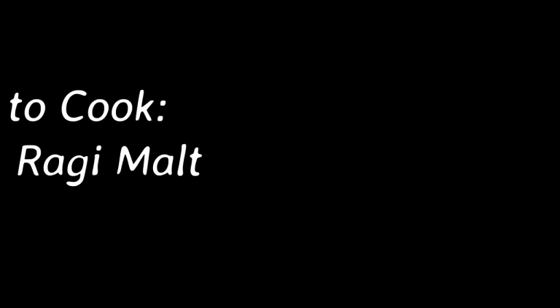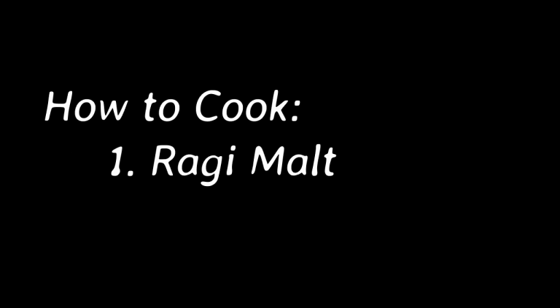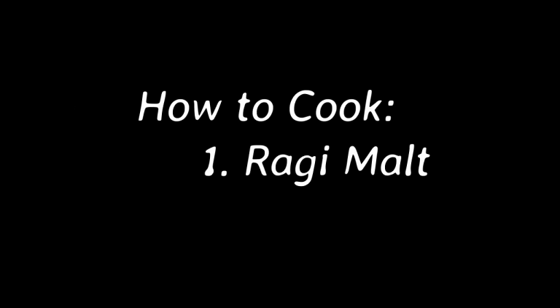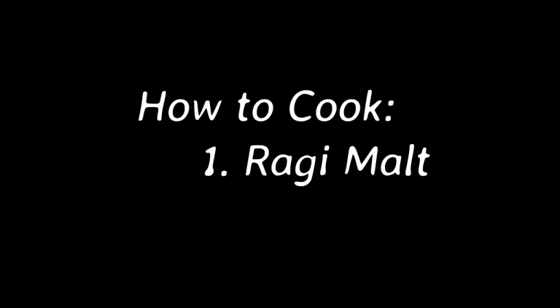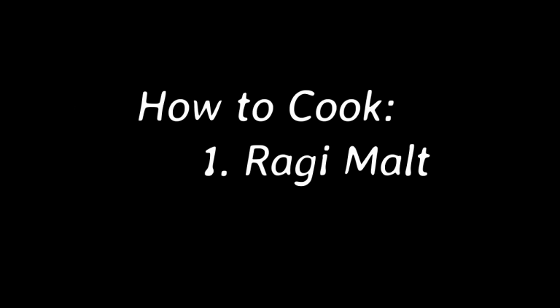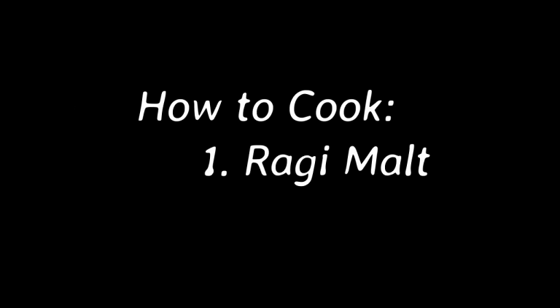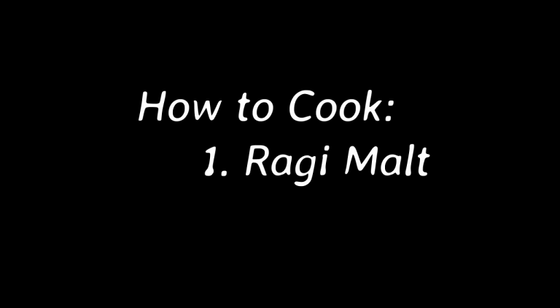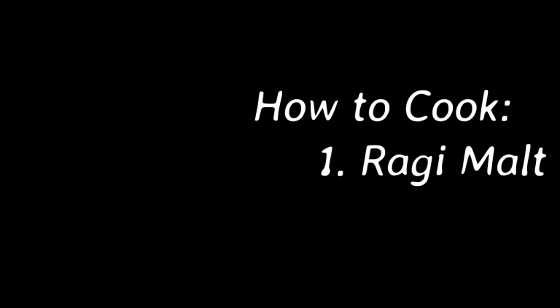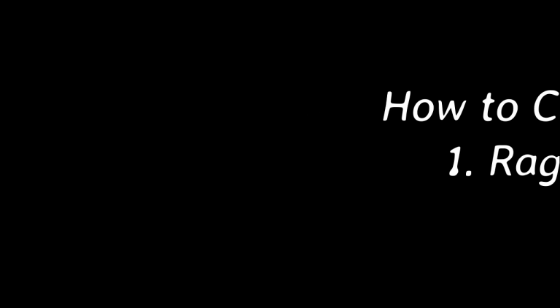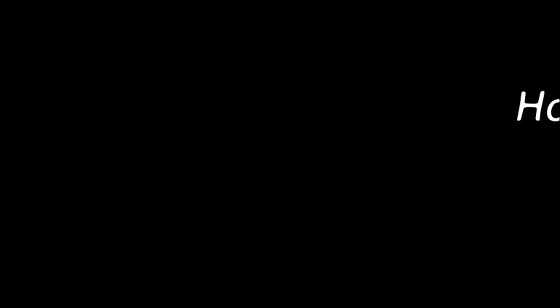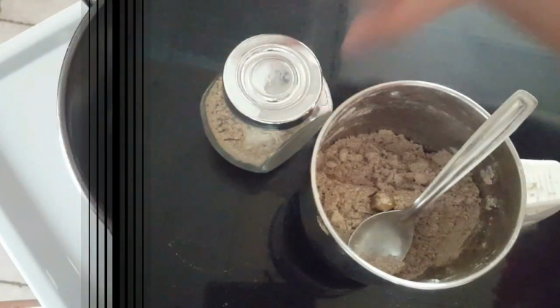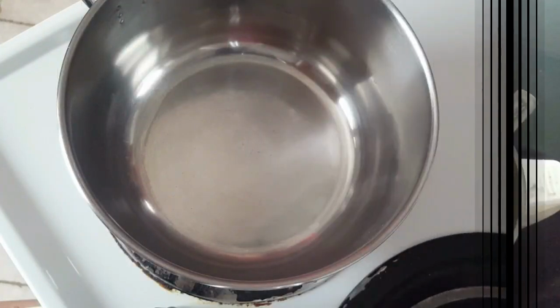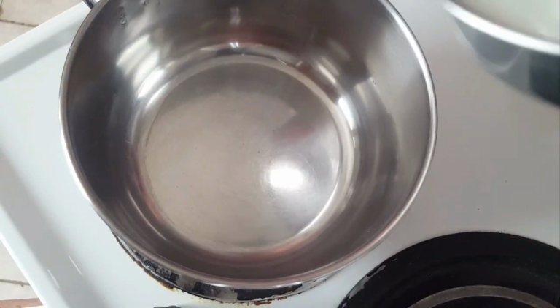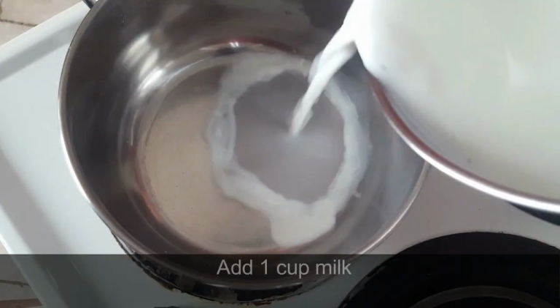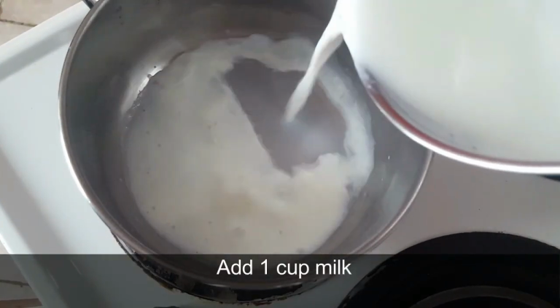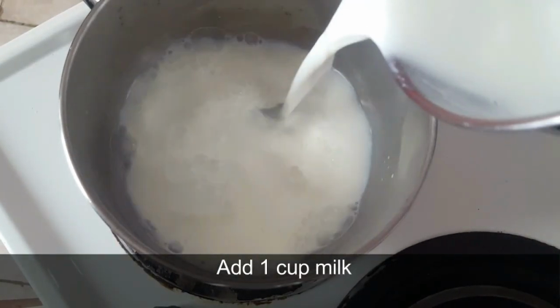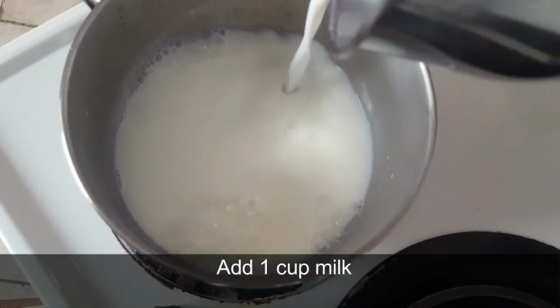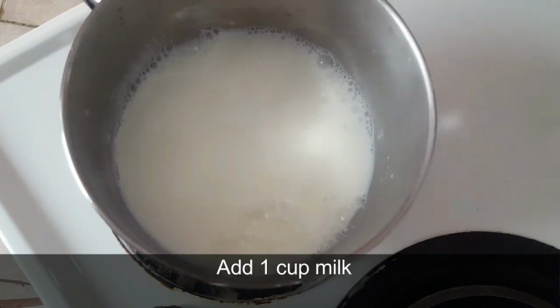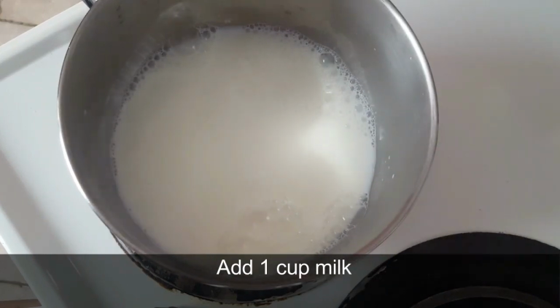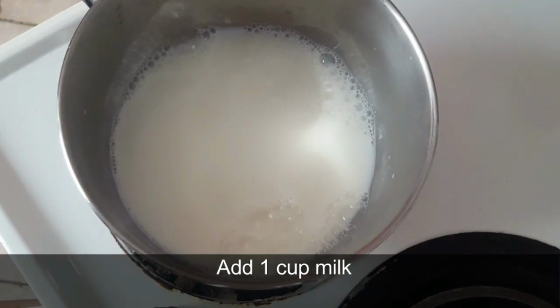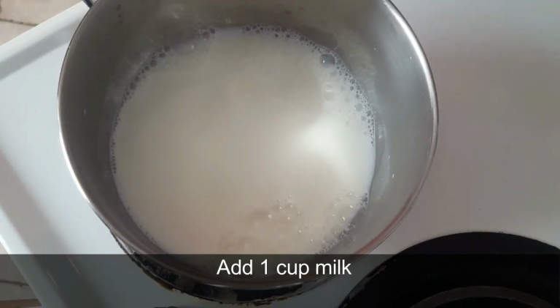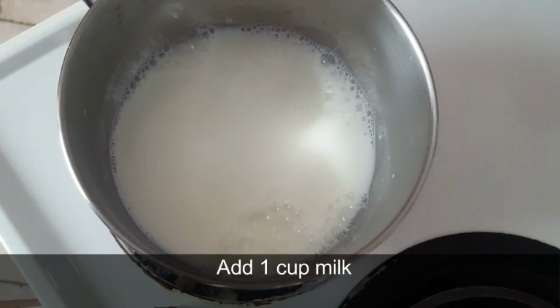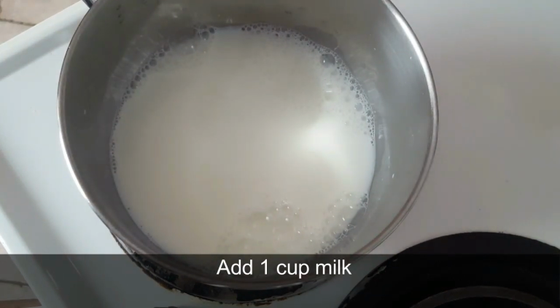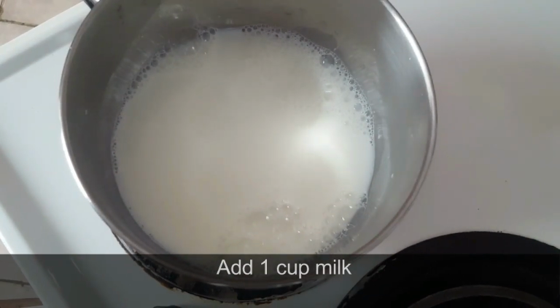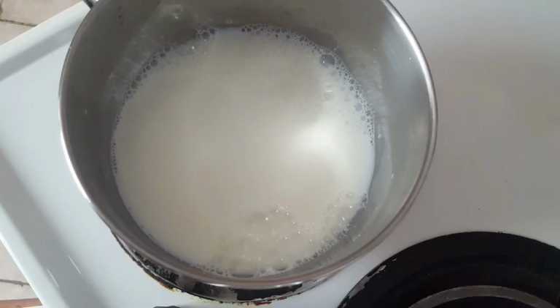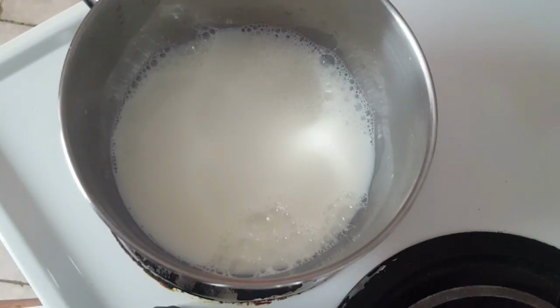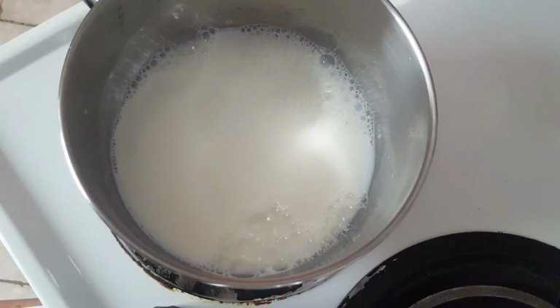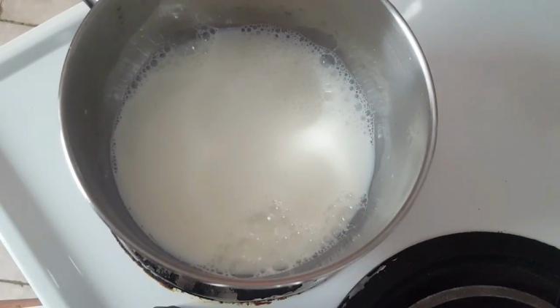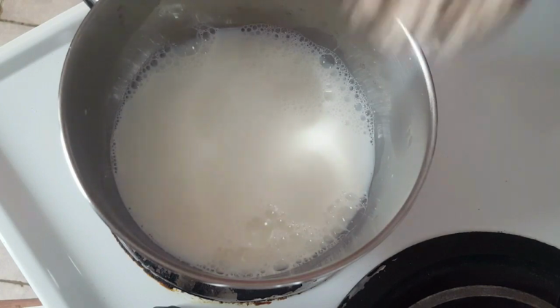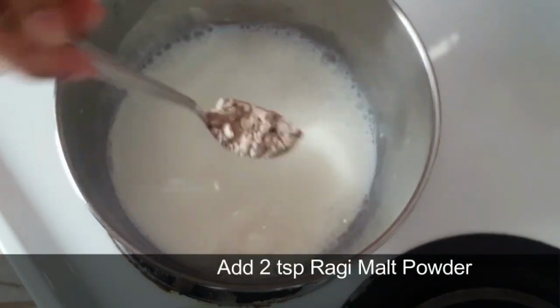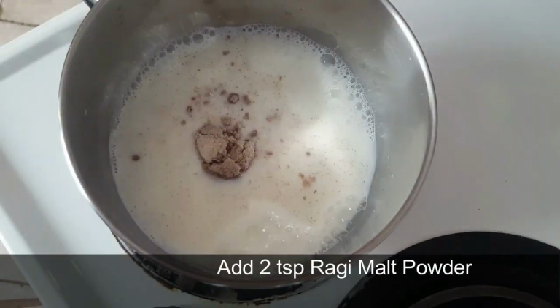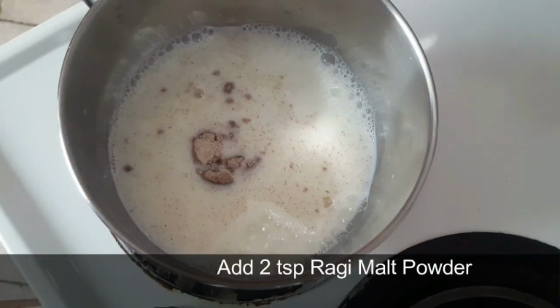First, we have the ready ragi malt. Let's put it in a glass of water. Now we have 2 tsp of ragi malt powder.